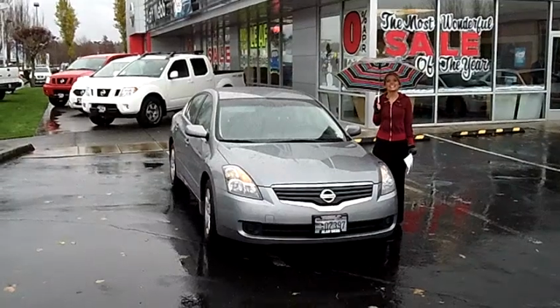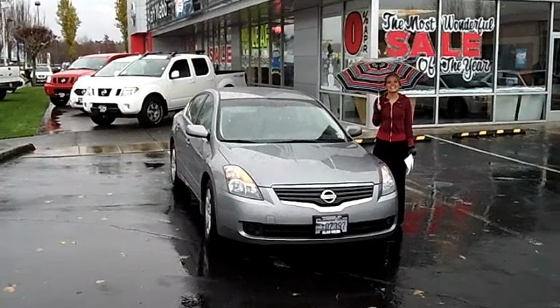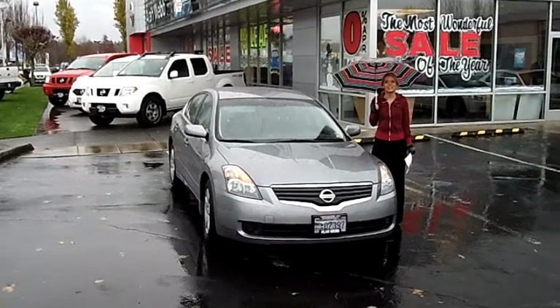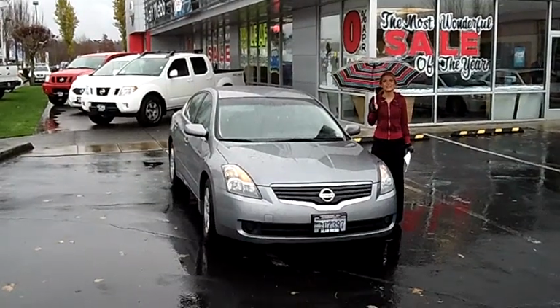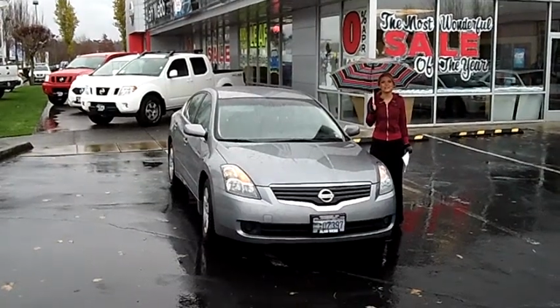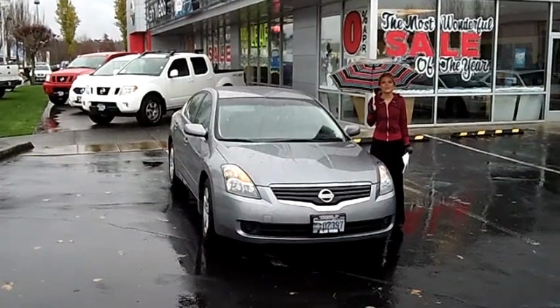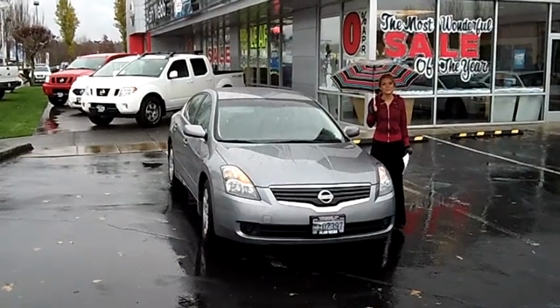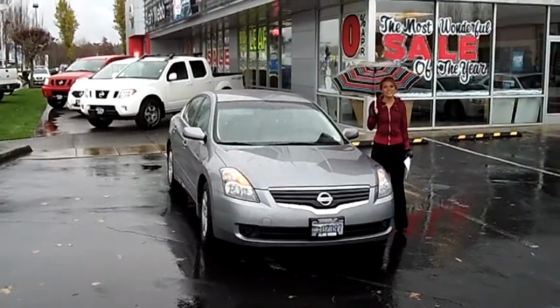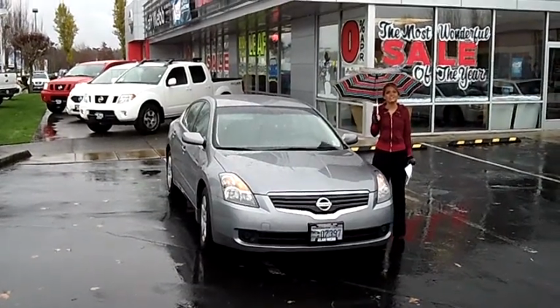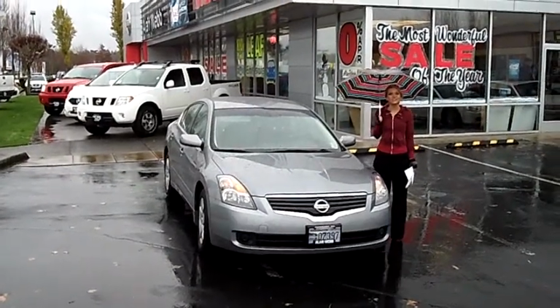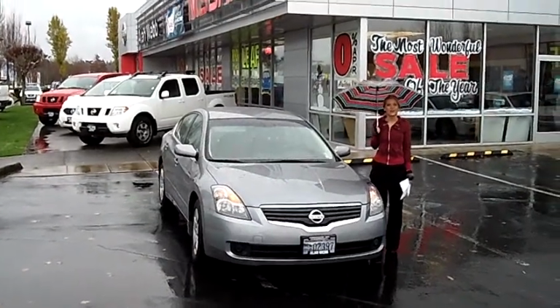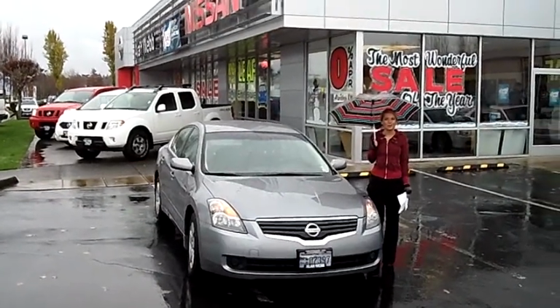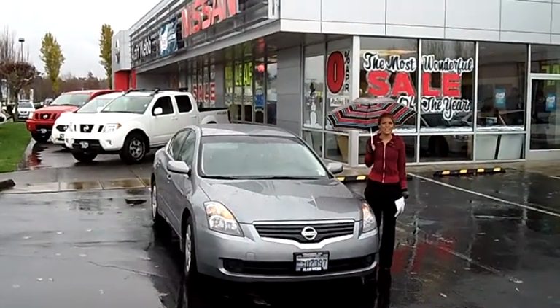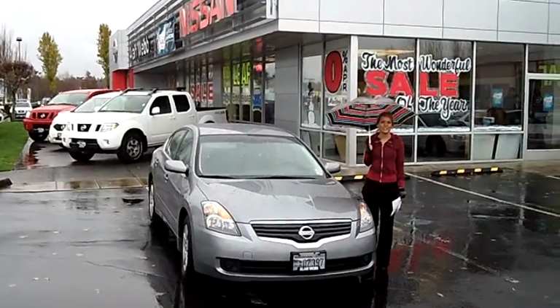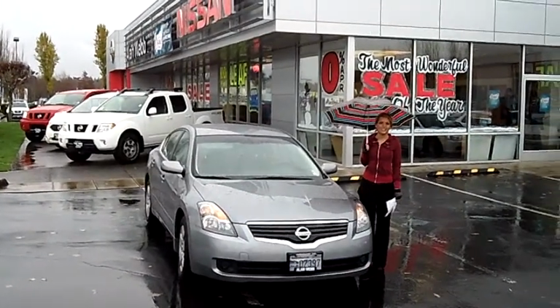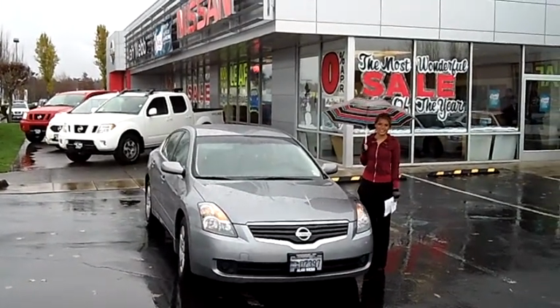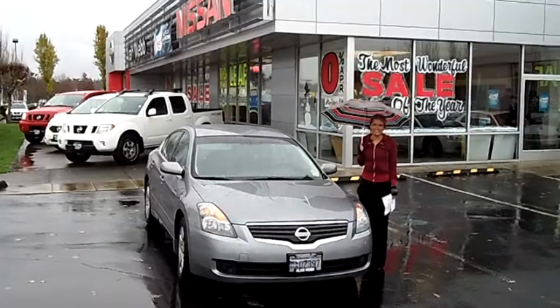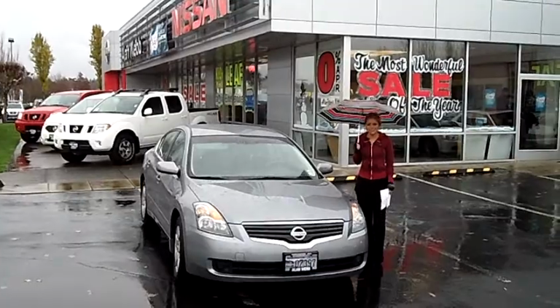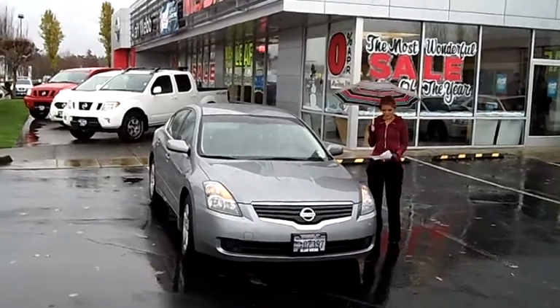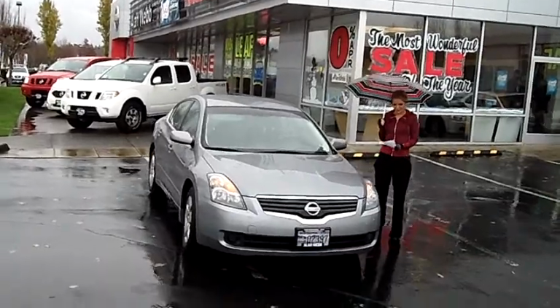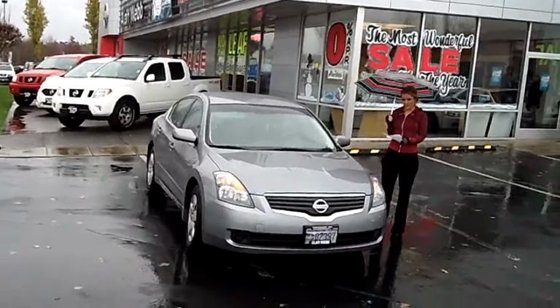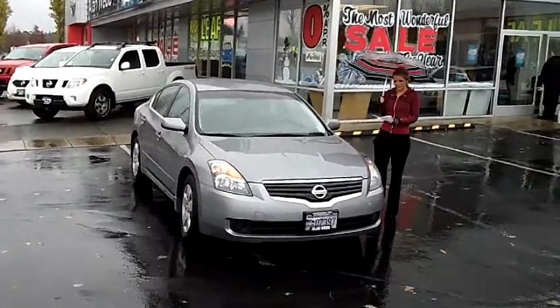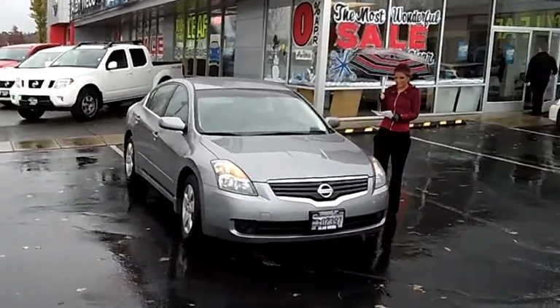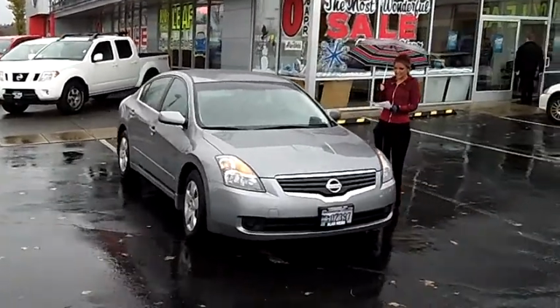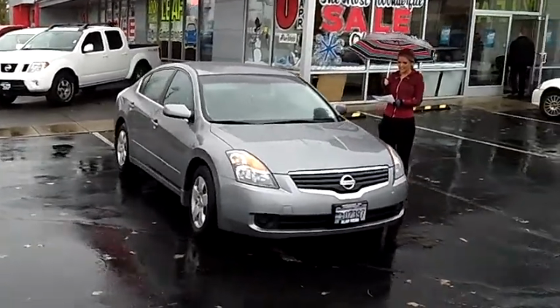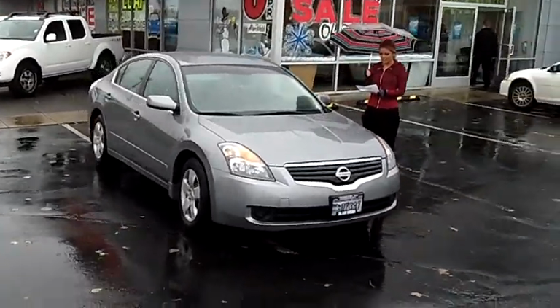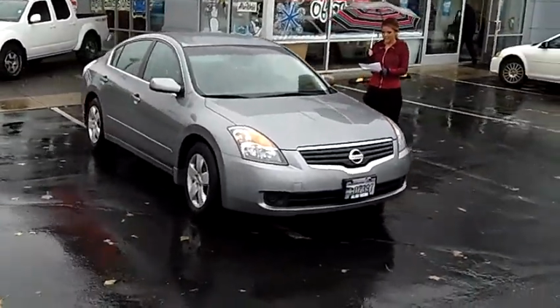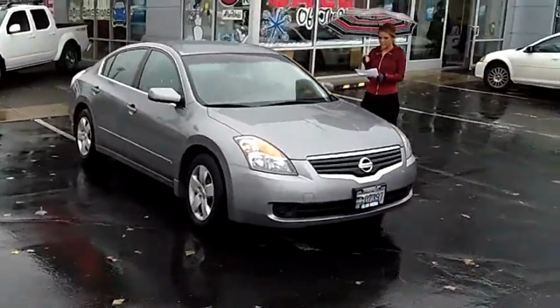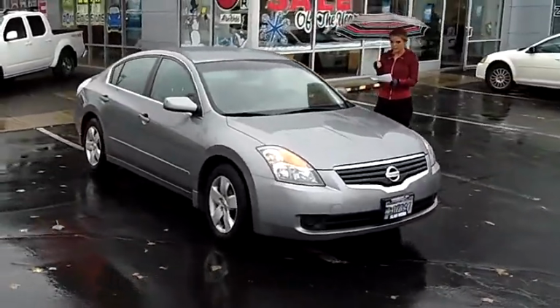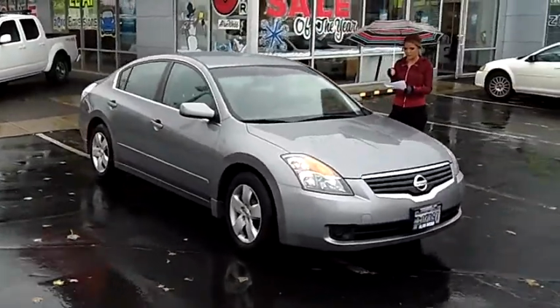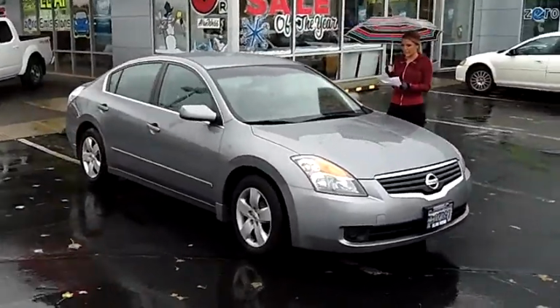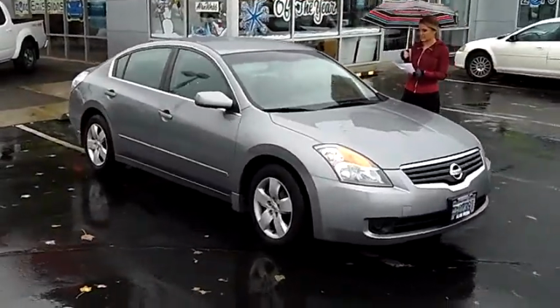Hi, this is Lacey coming to you live from OnWeb Nissan here in the Vancouver Auto Mall. Thanks for clicking on that link. This is your virtual tour of the 2008 Nissan Altima 2.5 S.